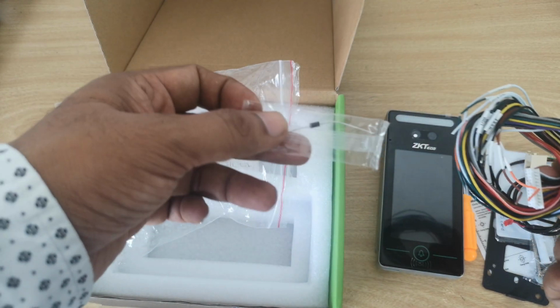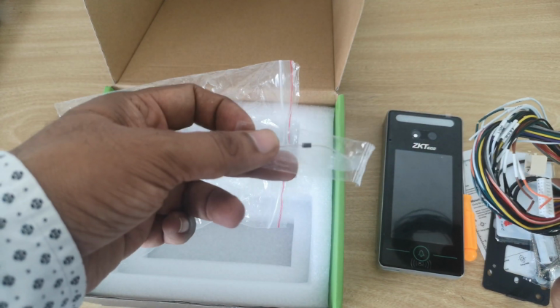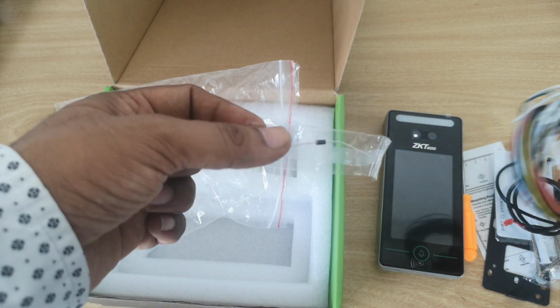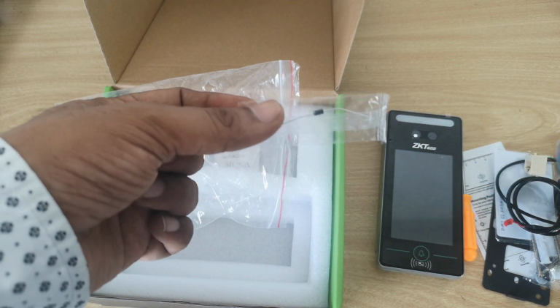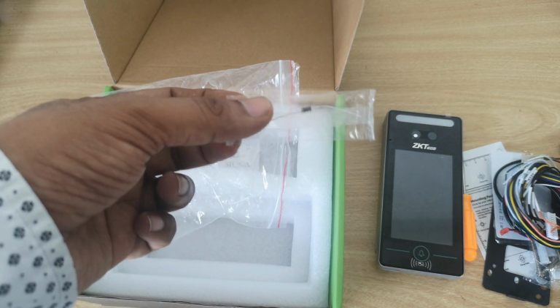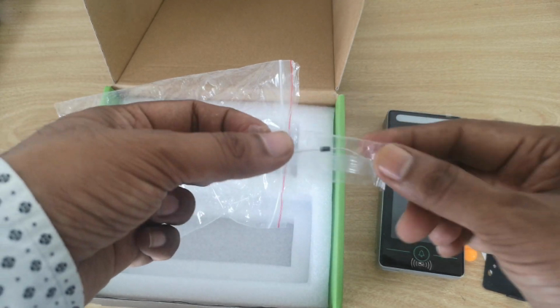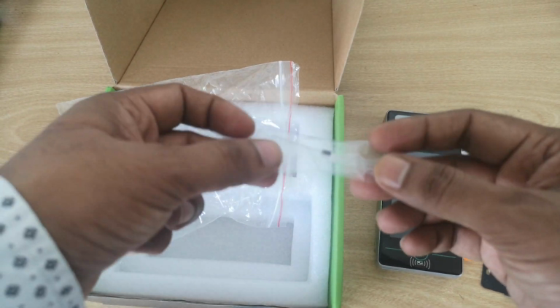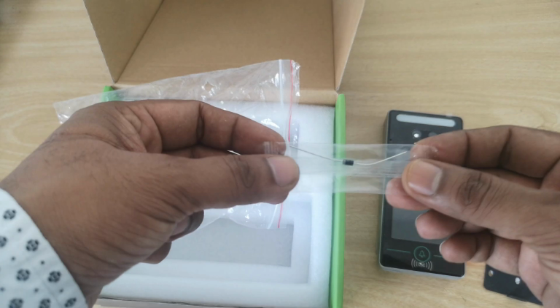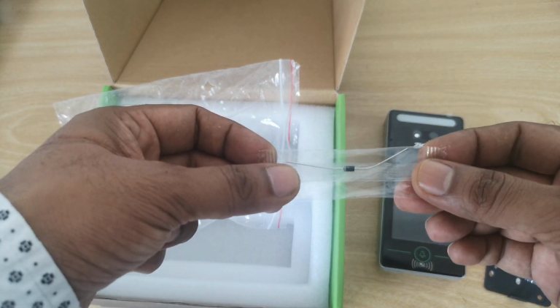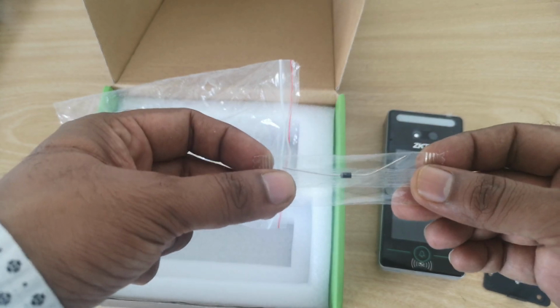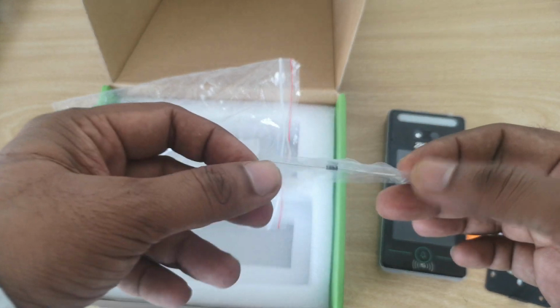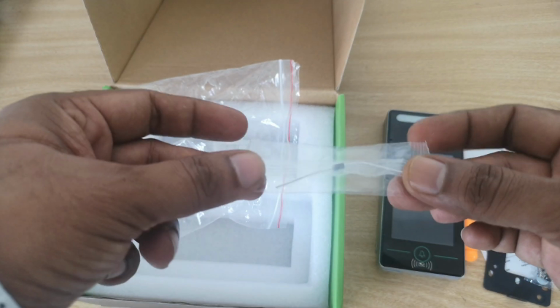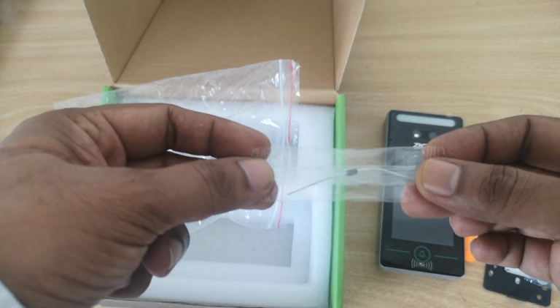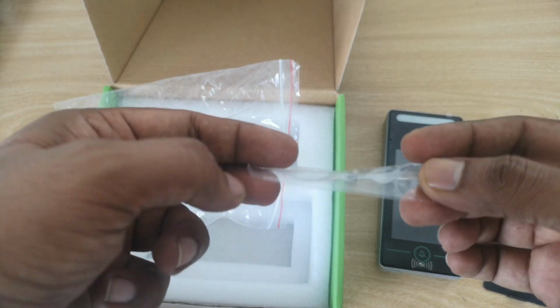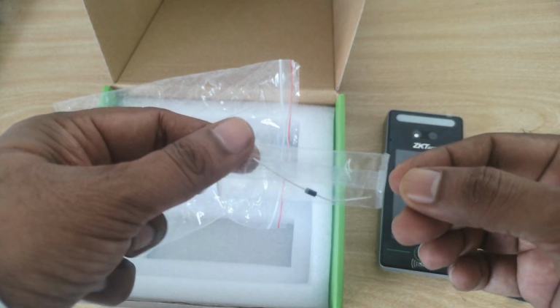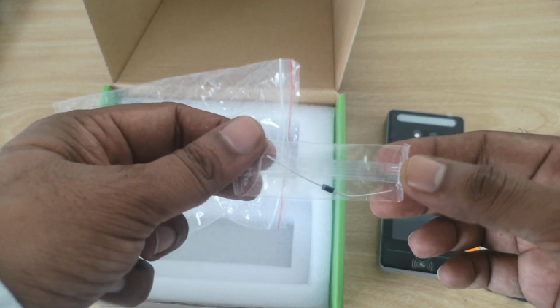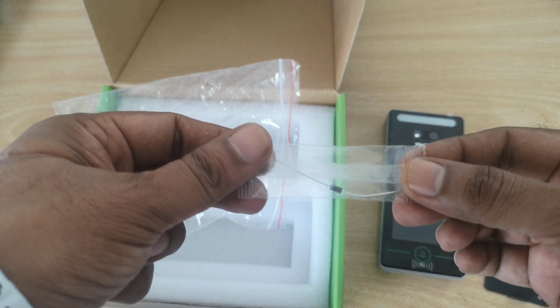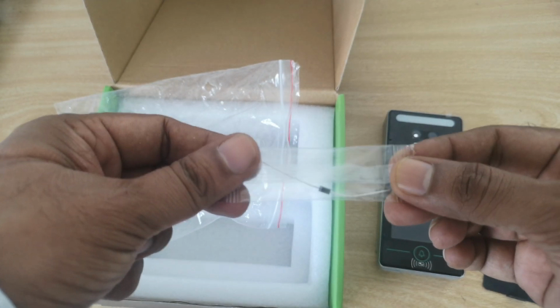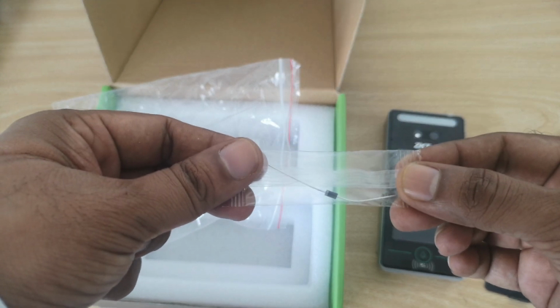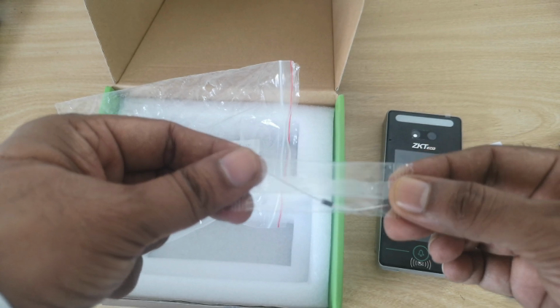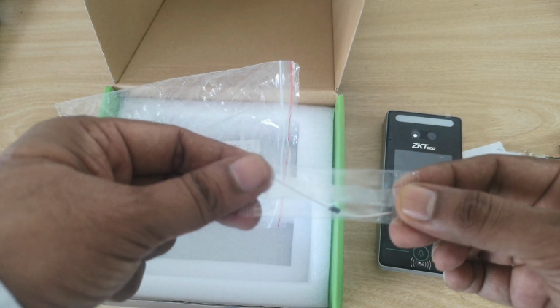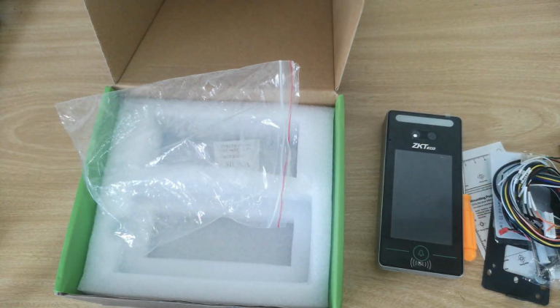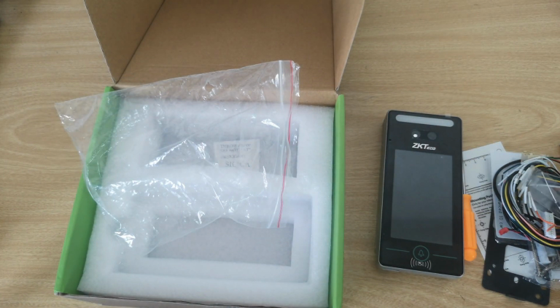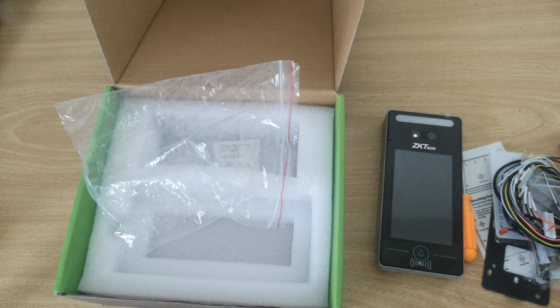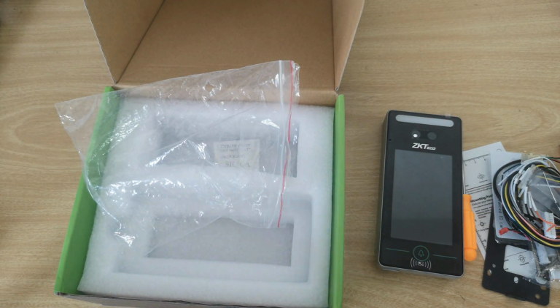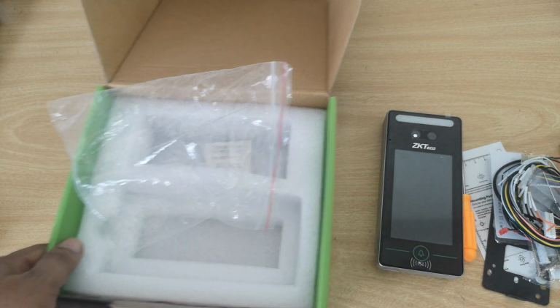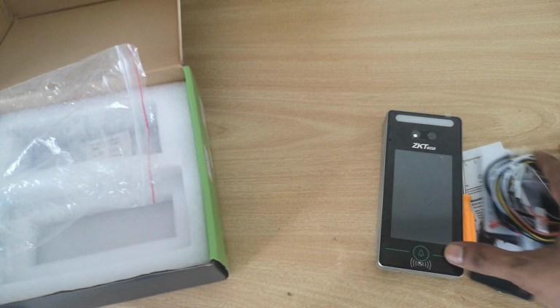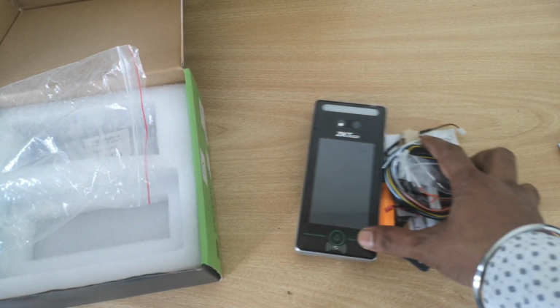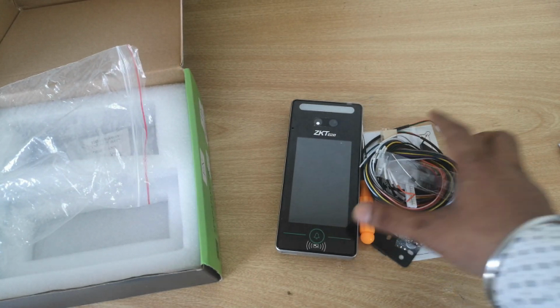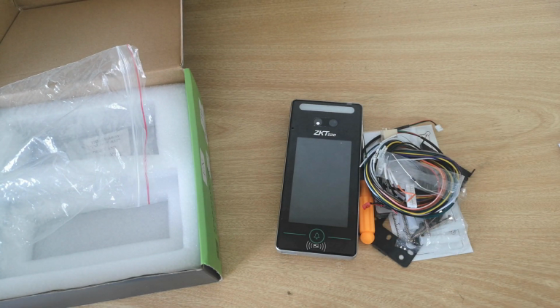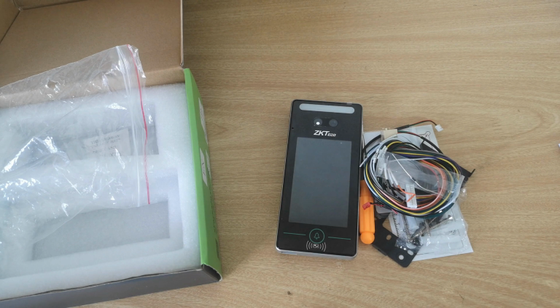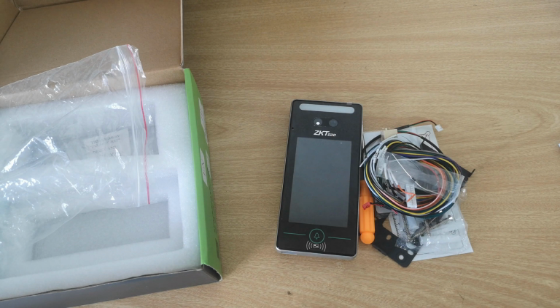This is a diode. If you want to use a strike lock, you can put this diode in so your device won't be killed by the feedback. So this is everything inside the box of the device.